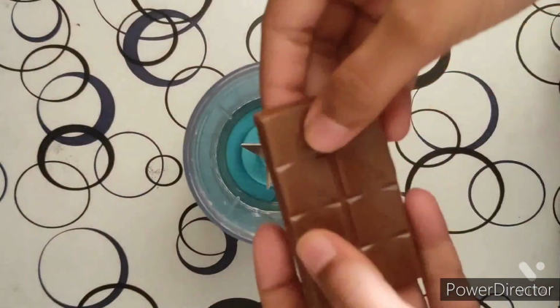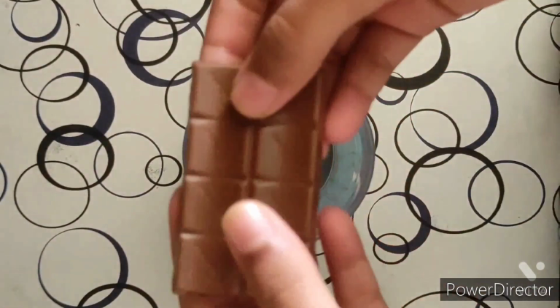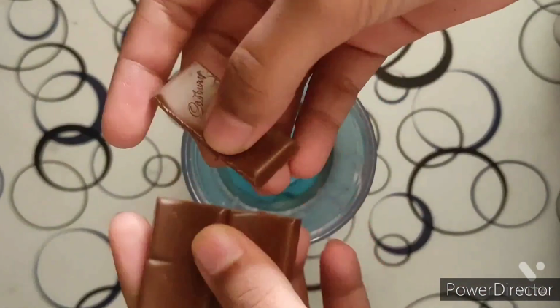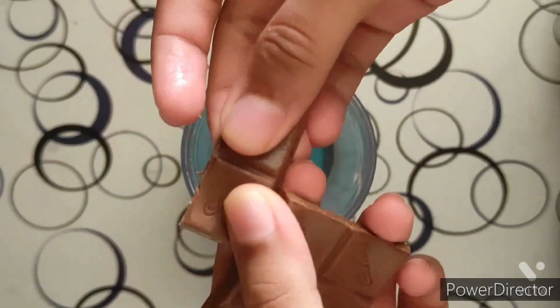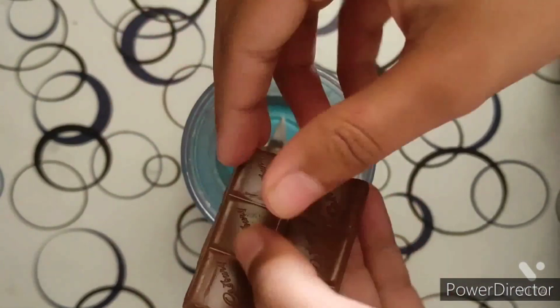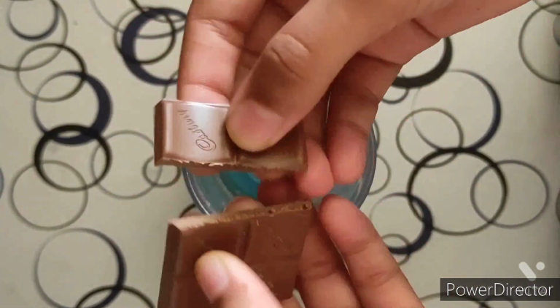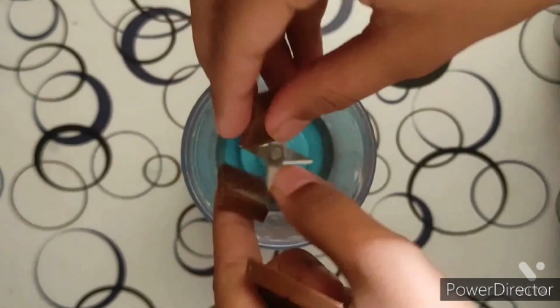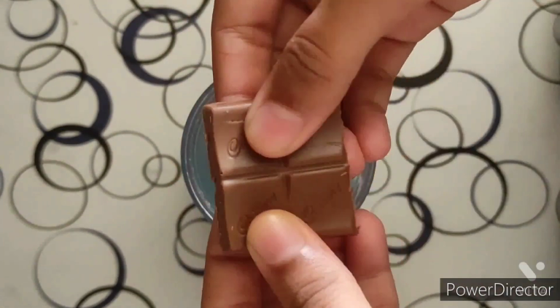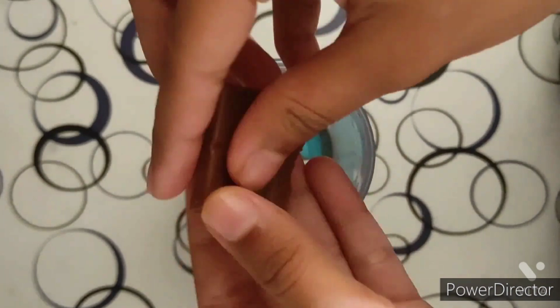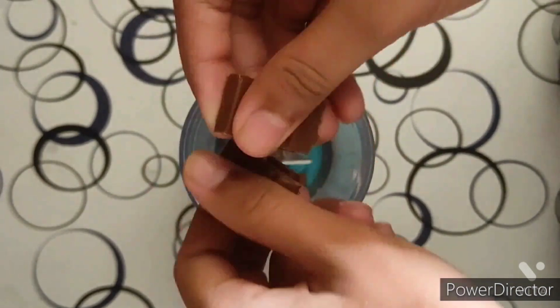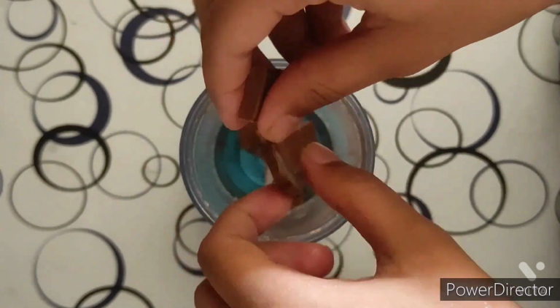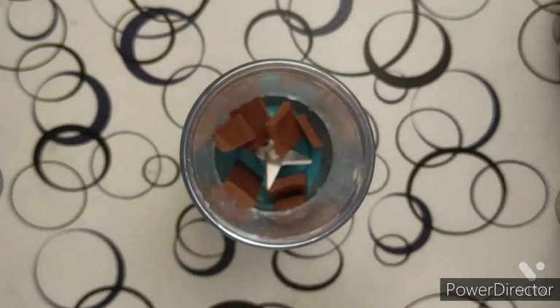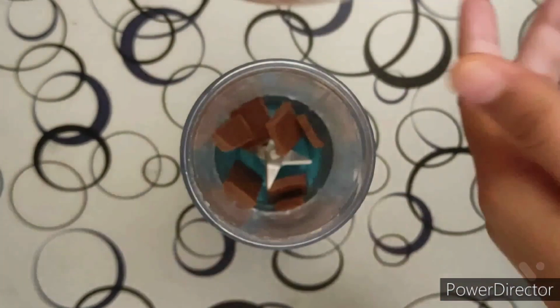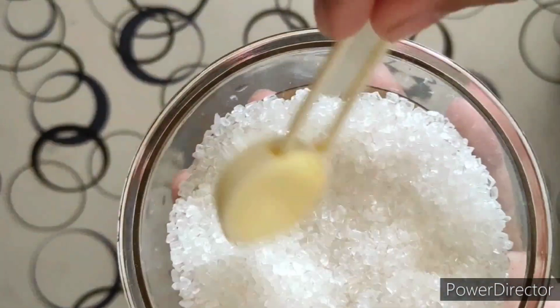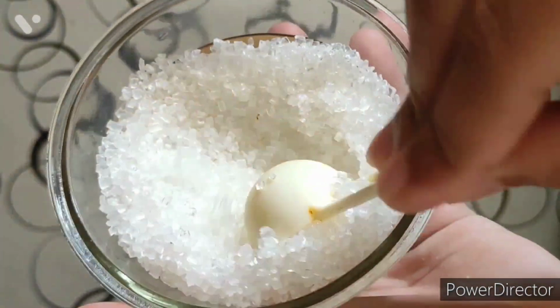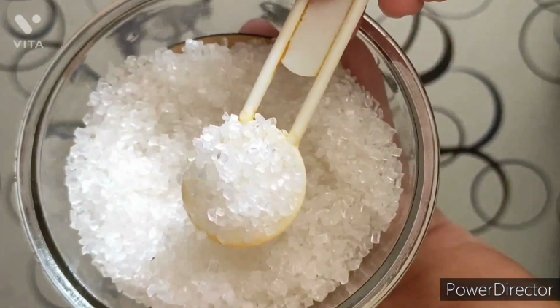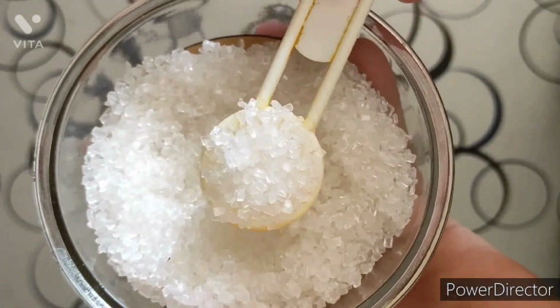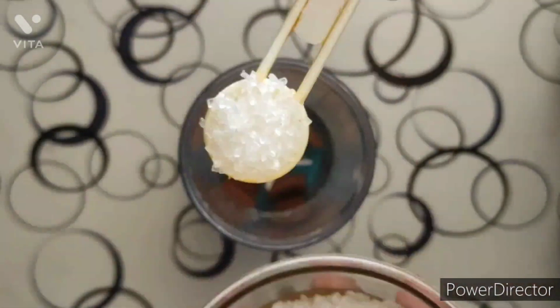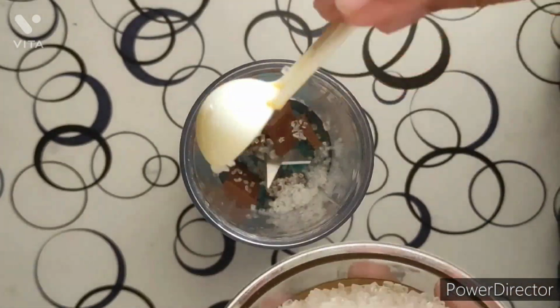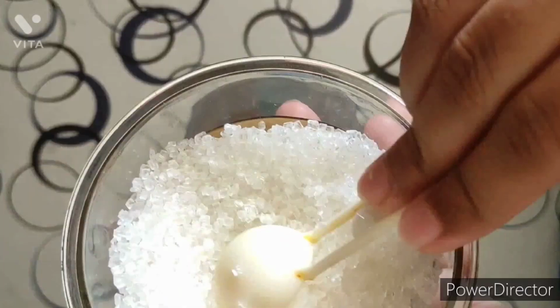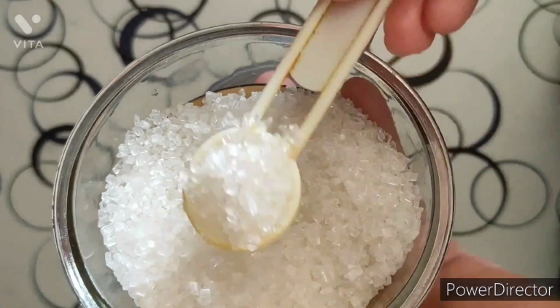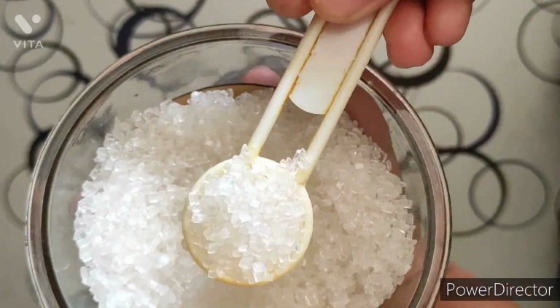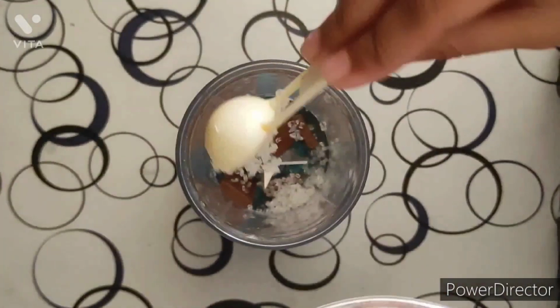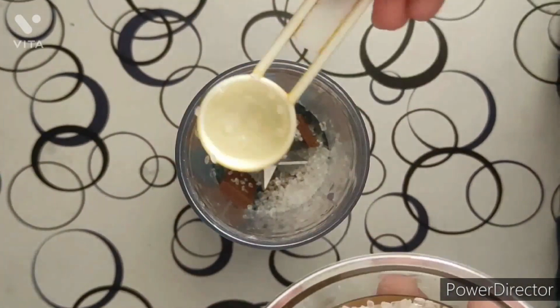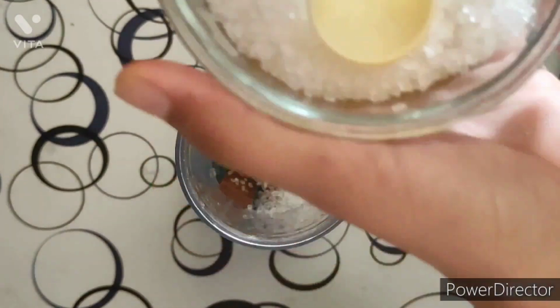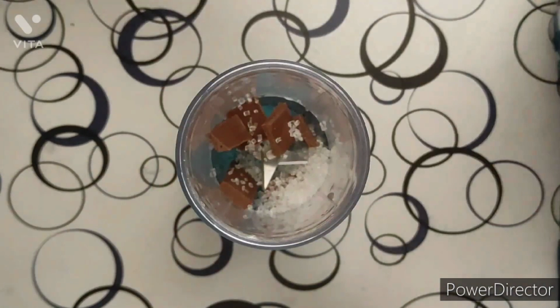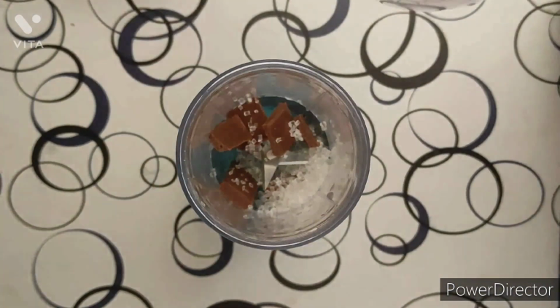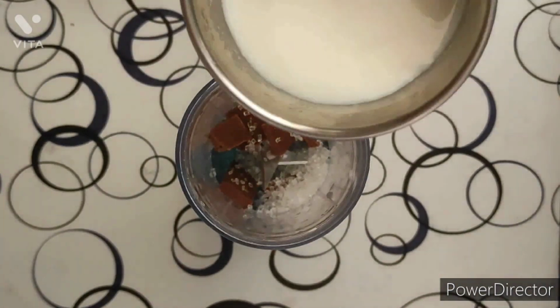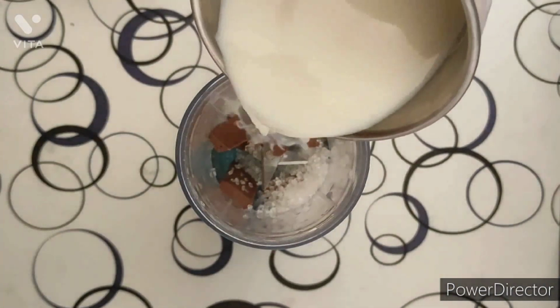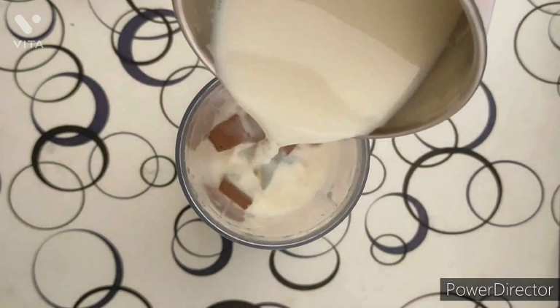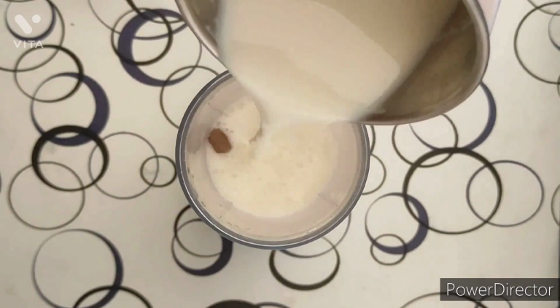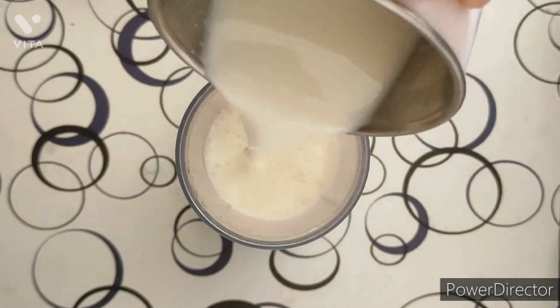First we will break our Dairy Milk into pieces and put it in the grinder, then we will put 2 tsp of sugar and 1 cup of hot milk.